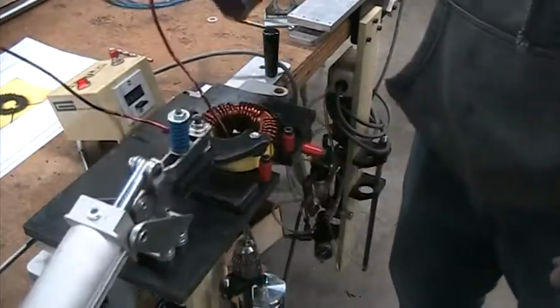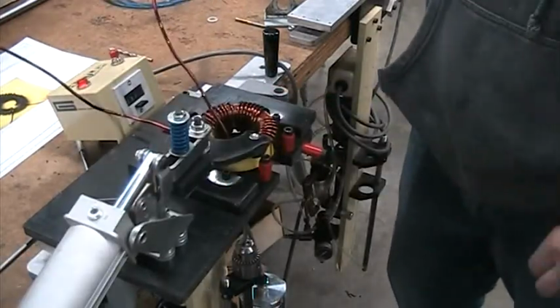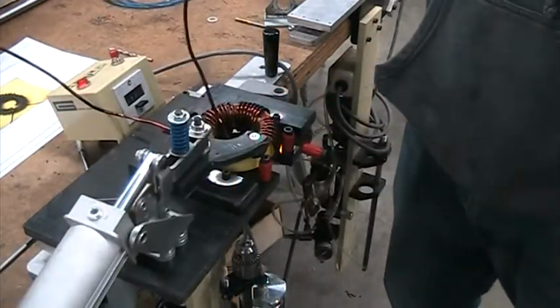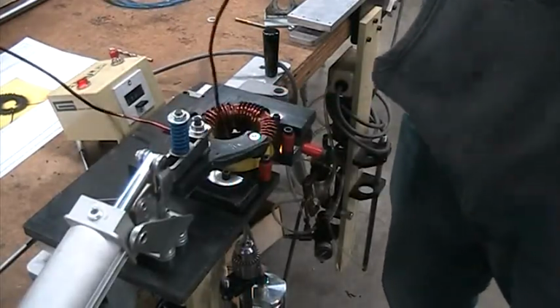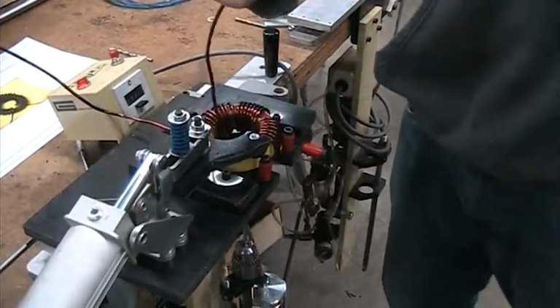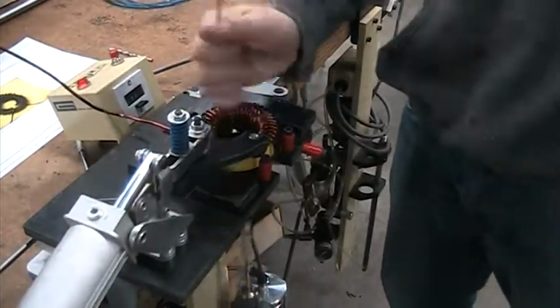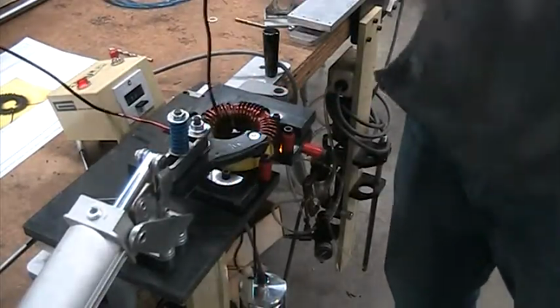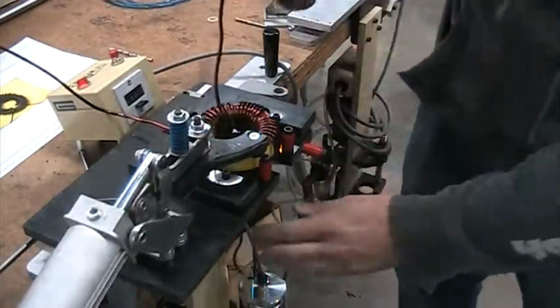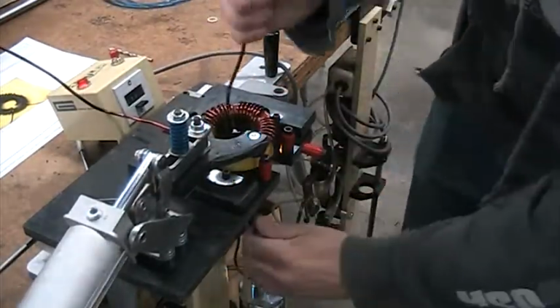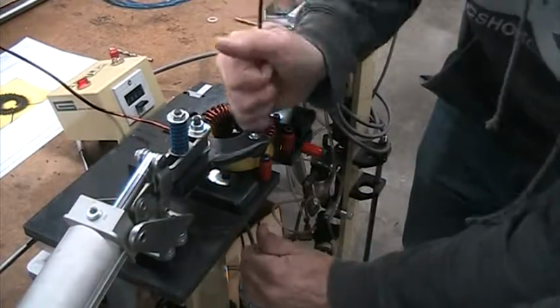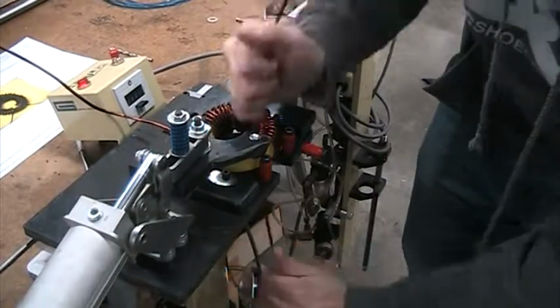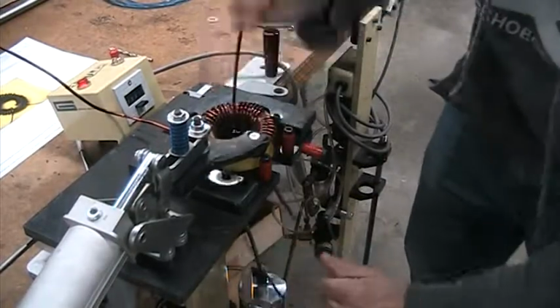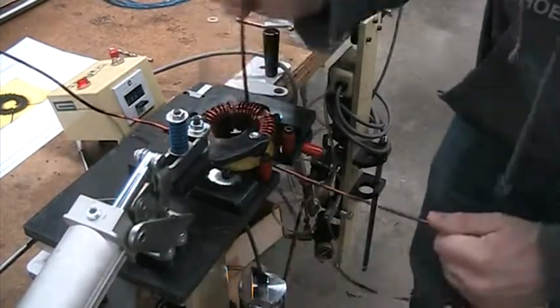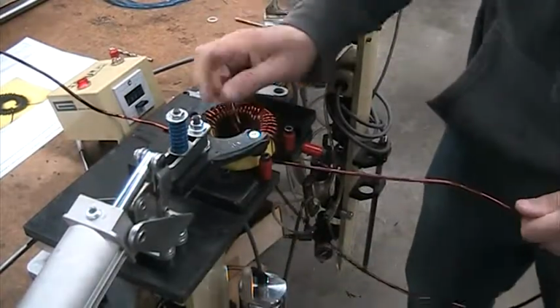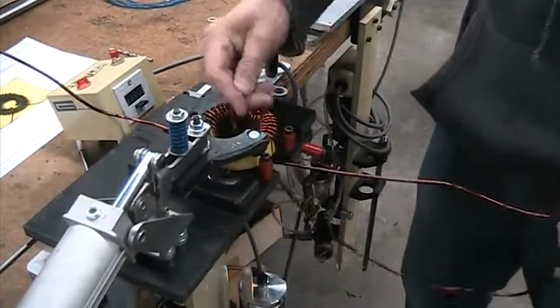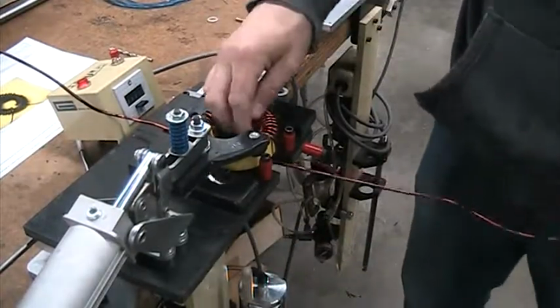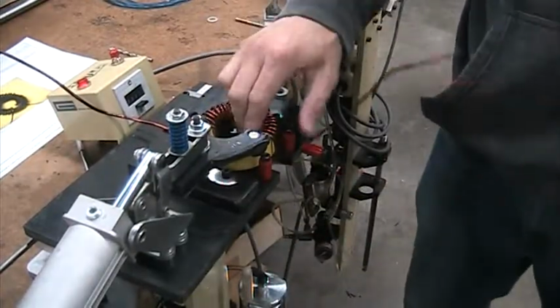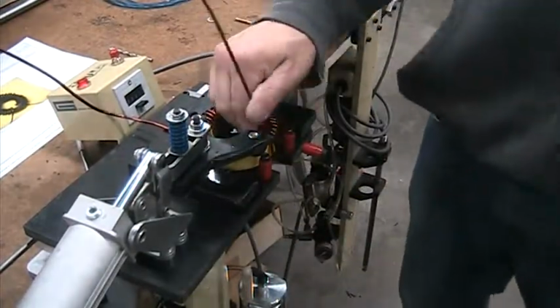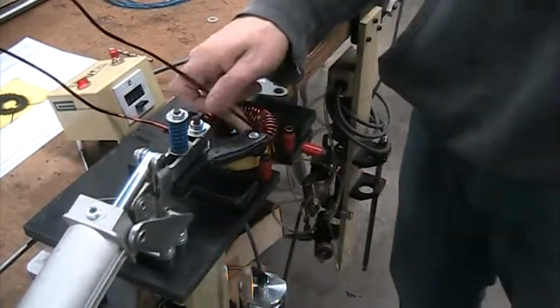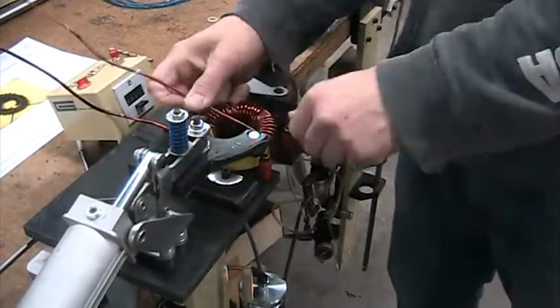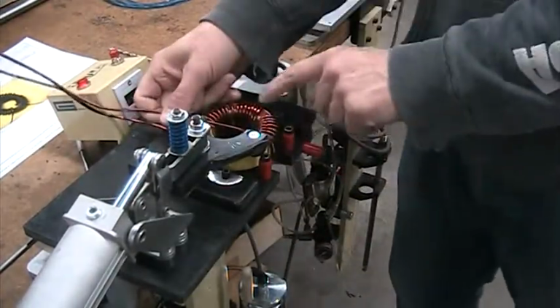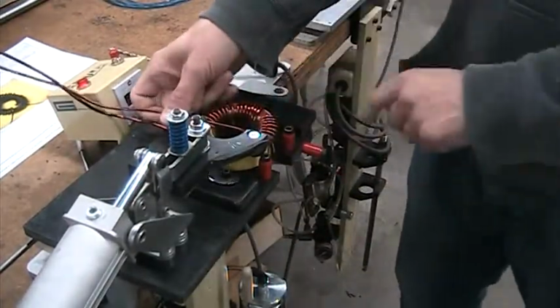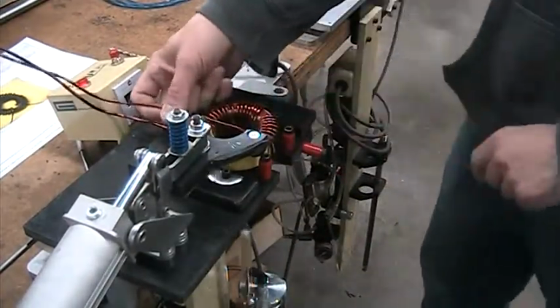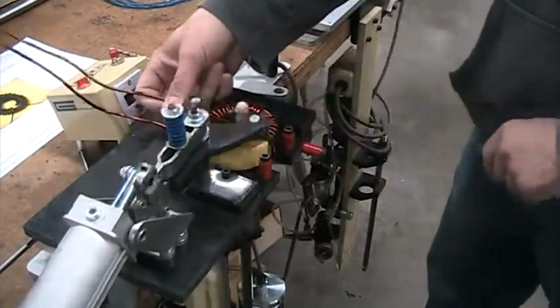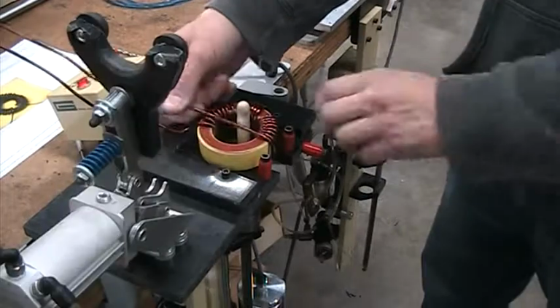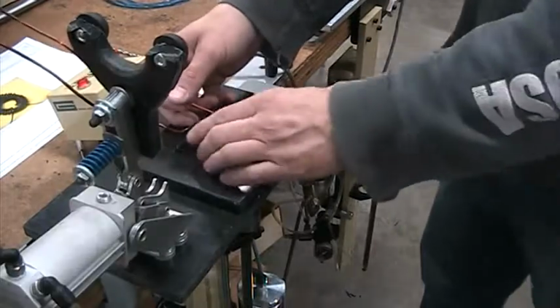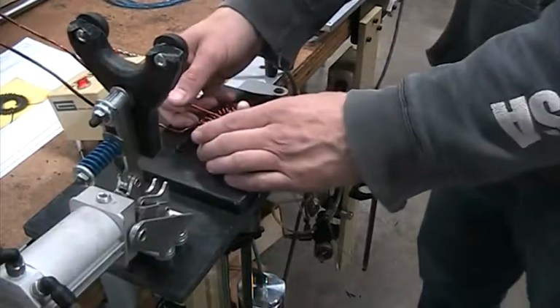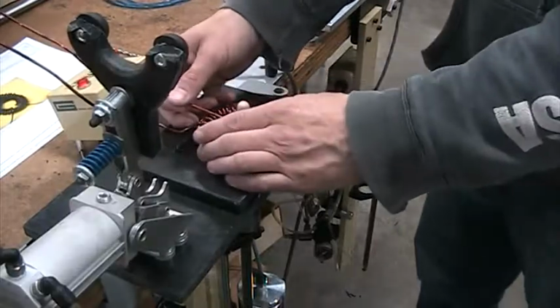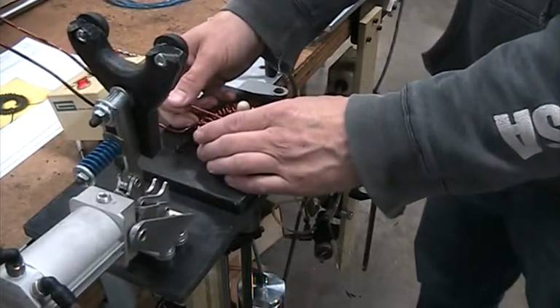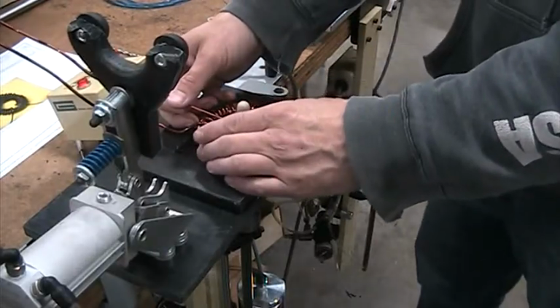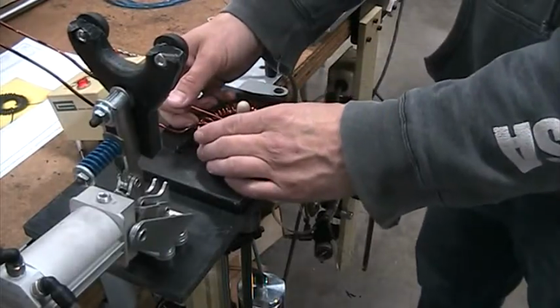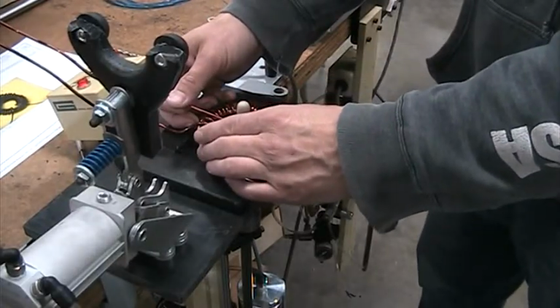By the way, we're not seeing any nicks on the coil now. And the nicks on the wire — we had some of them — but since we're using the Techopeak hook, we're not seeing nicks on the wire either.